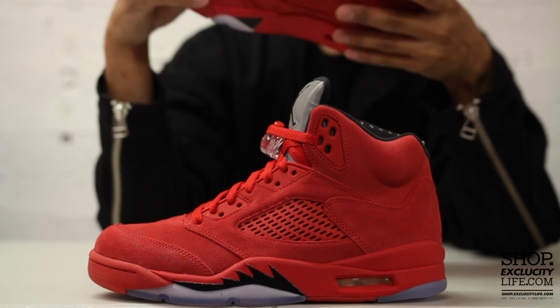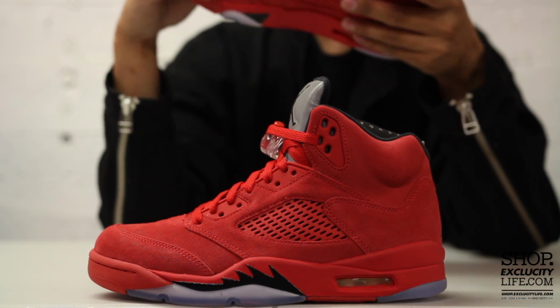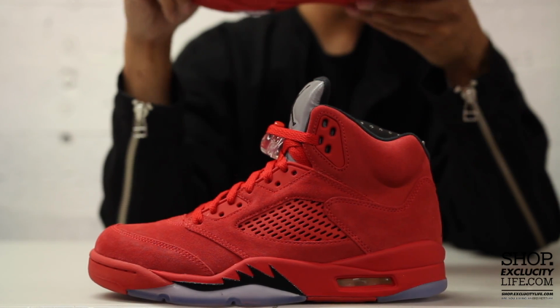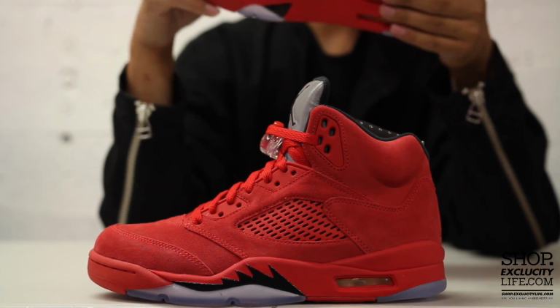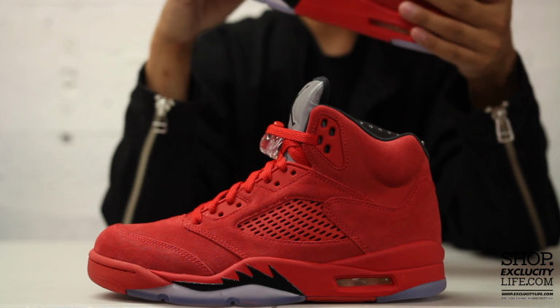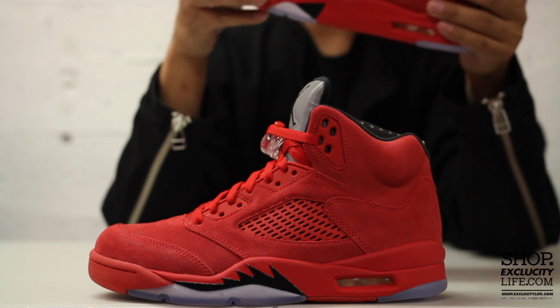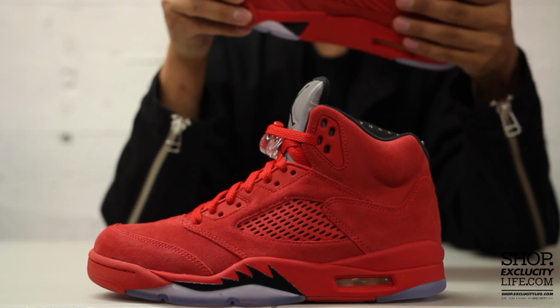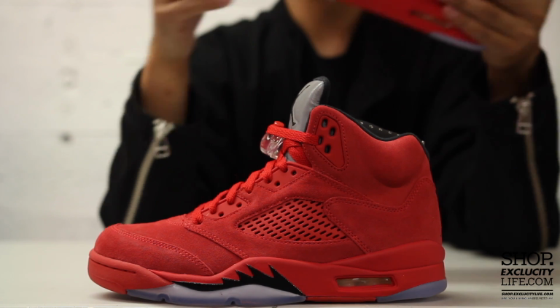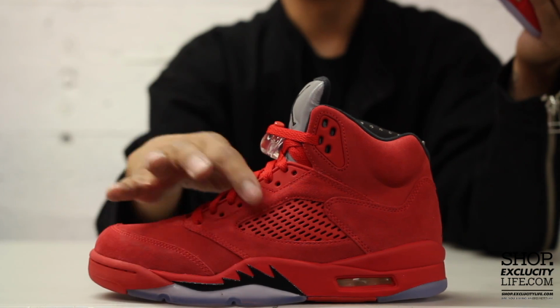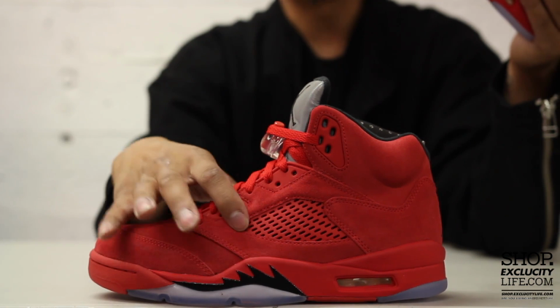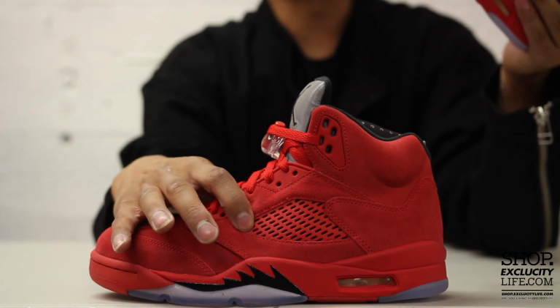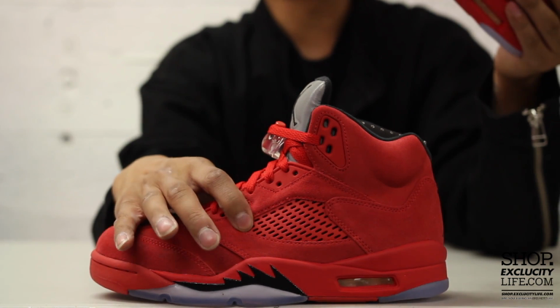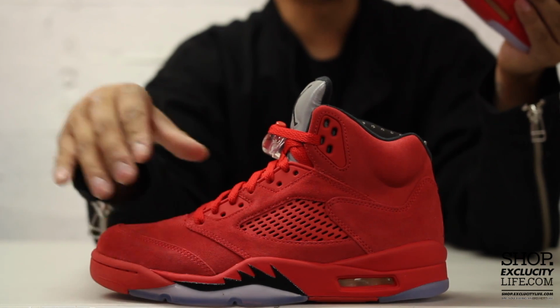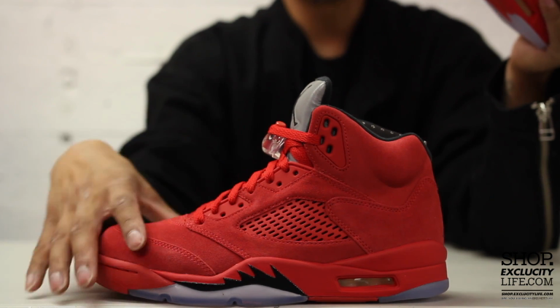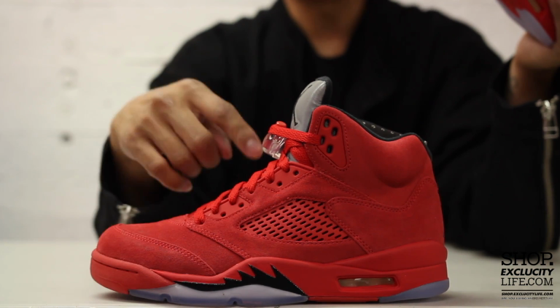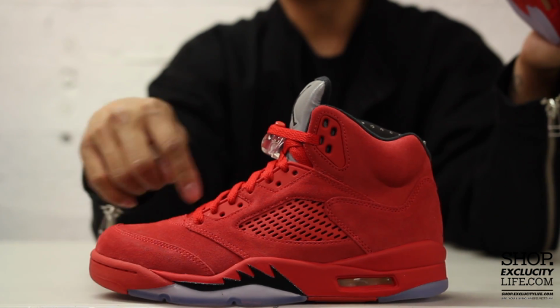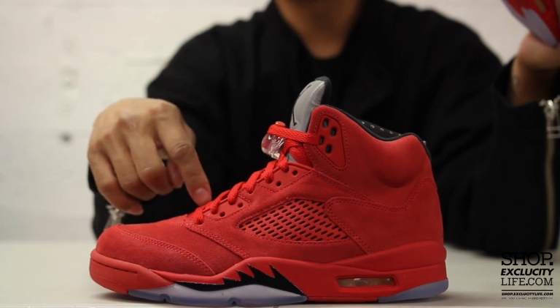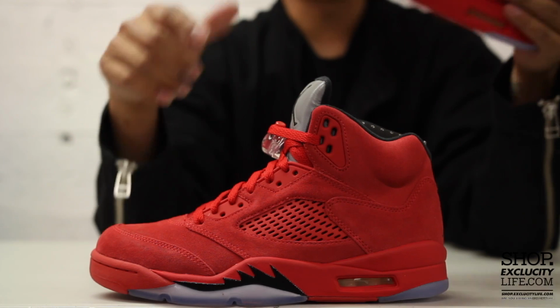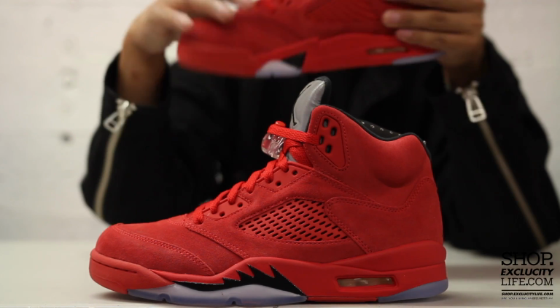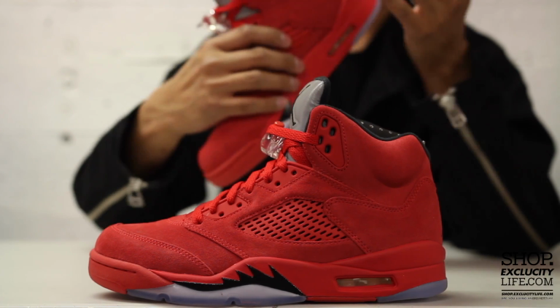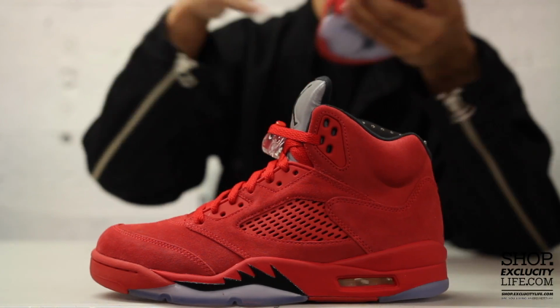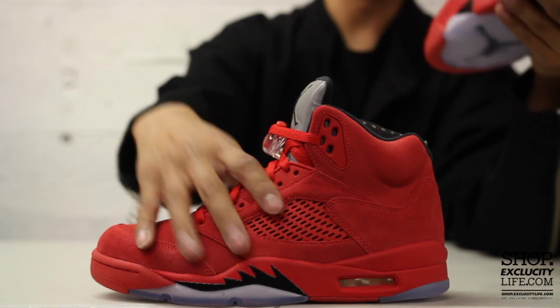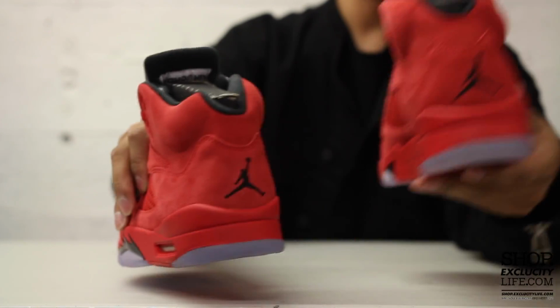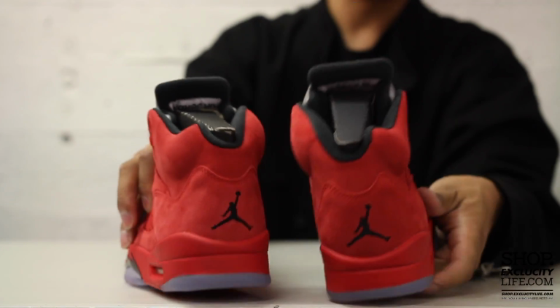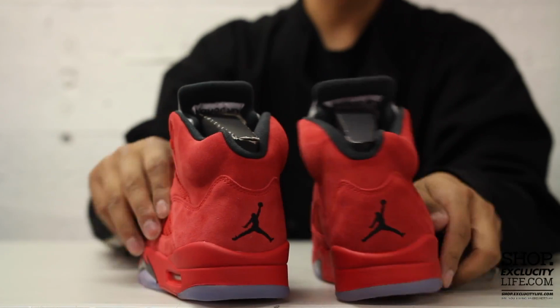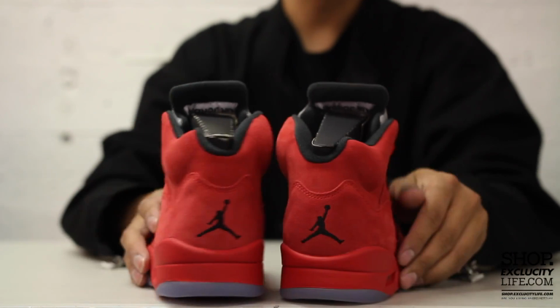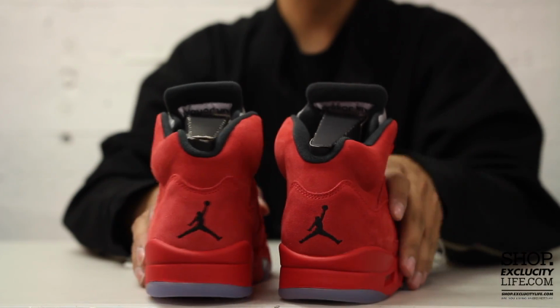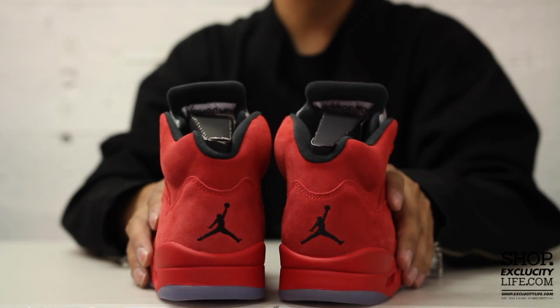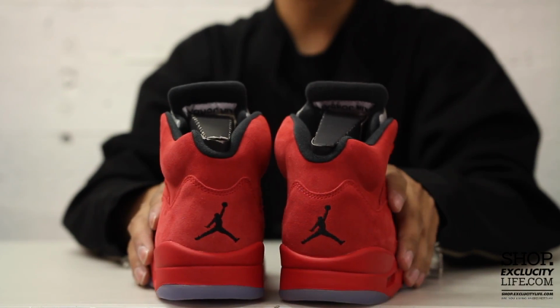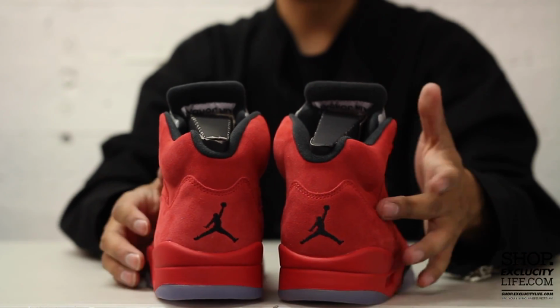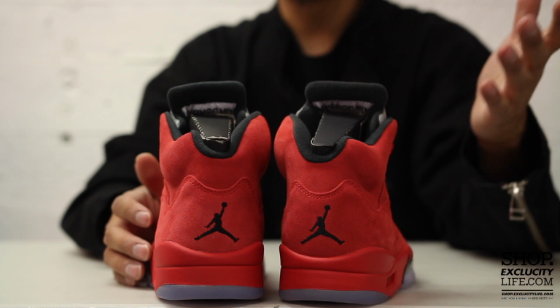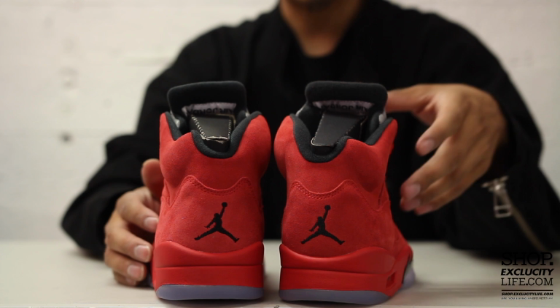The upper part of the shoe is a full suede upper. You got your mesh on the side panel in red and on the tongue as well — I'm going to show you guys that a little bit later. Back of the shoe features your Jumpman logo in black.